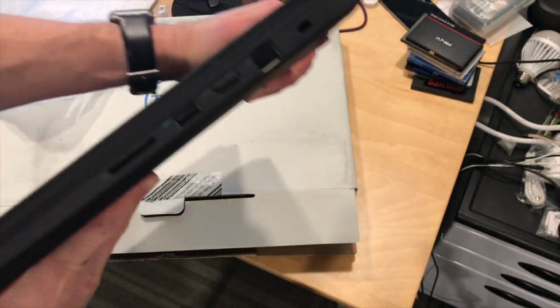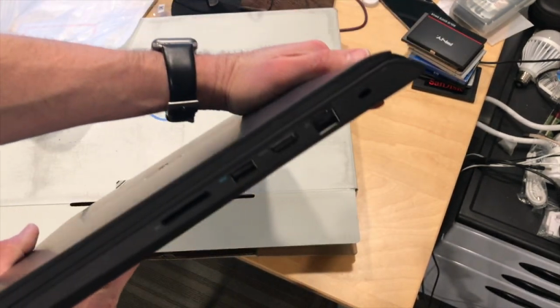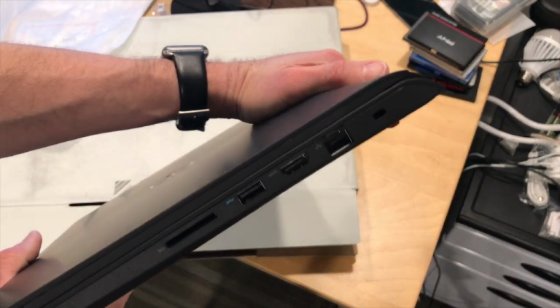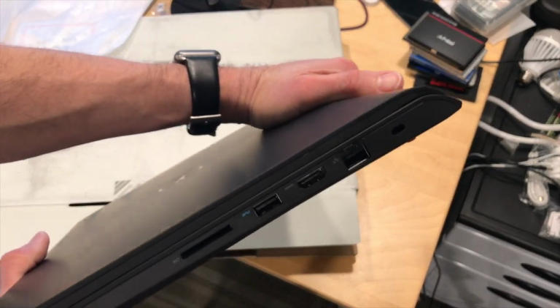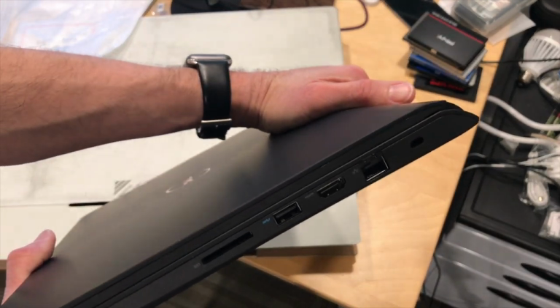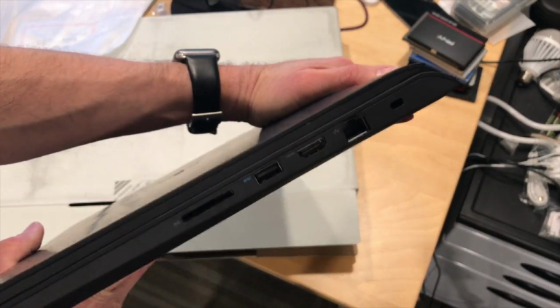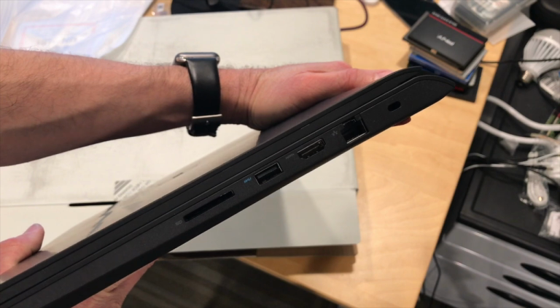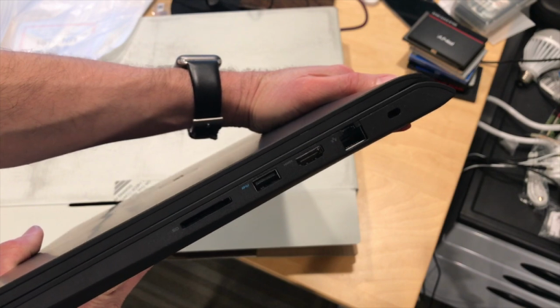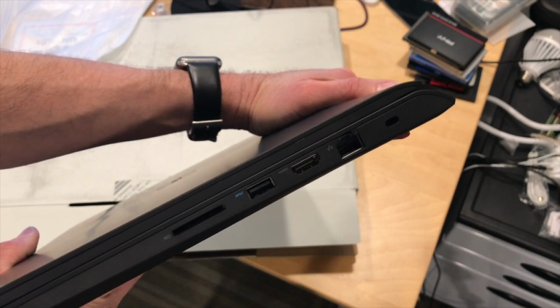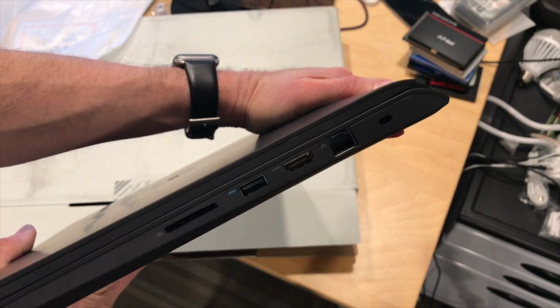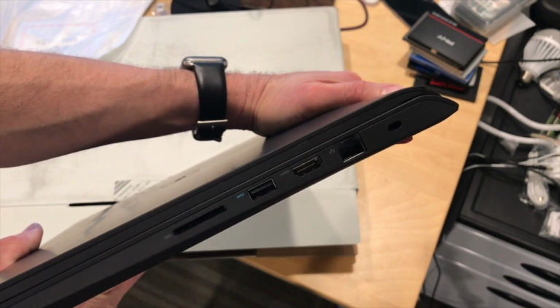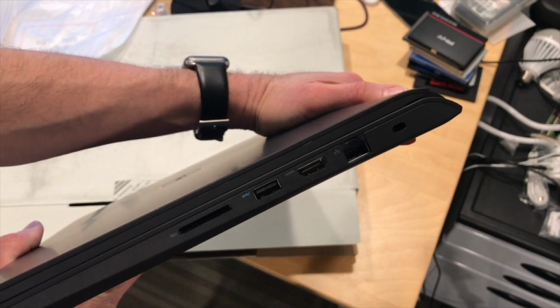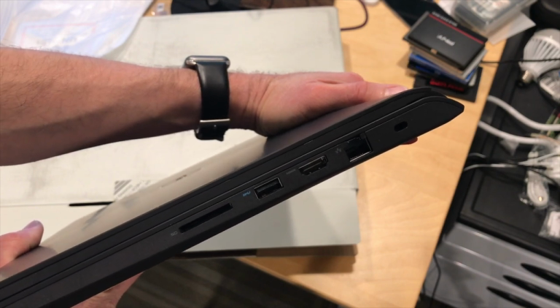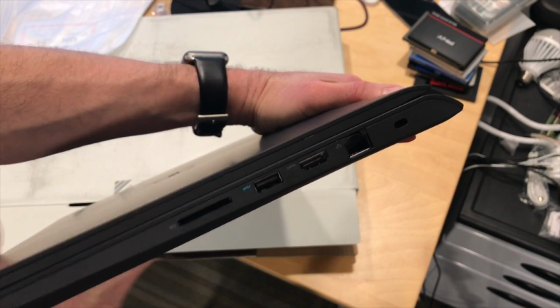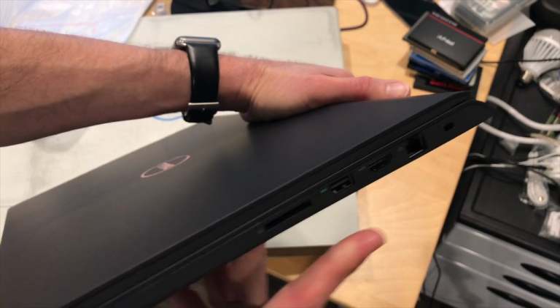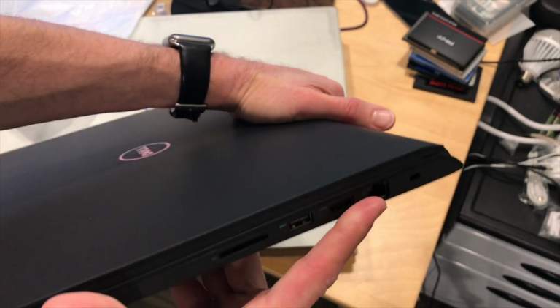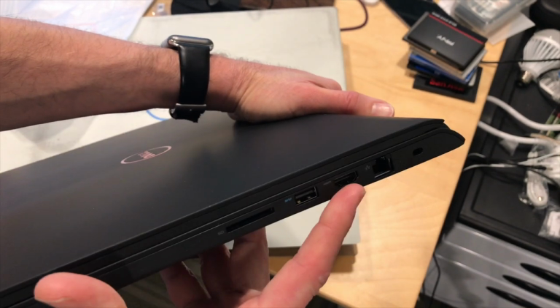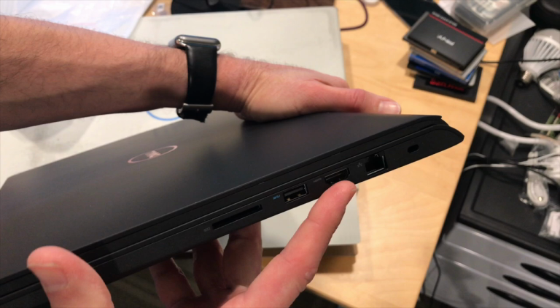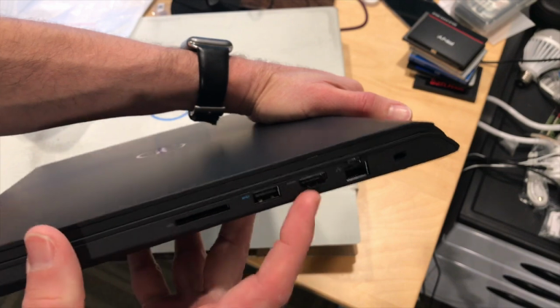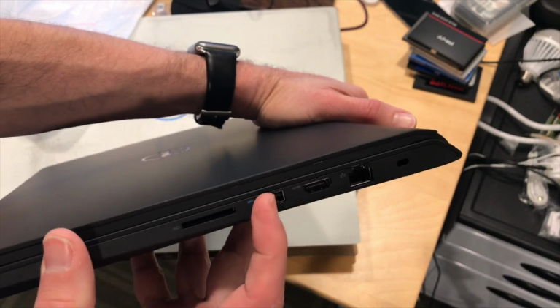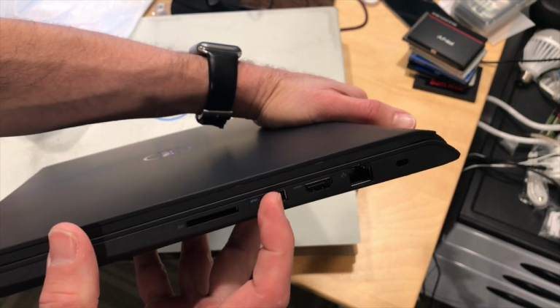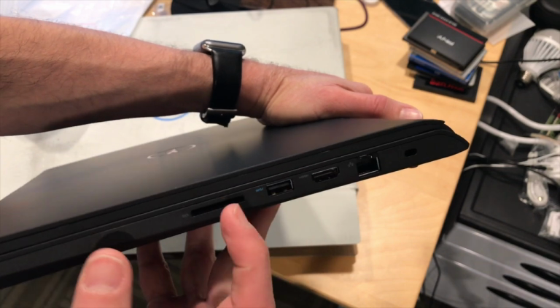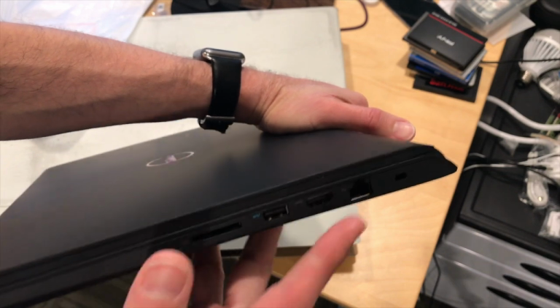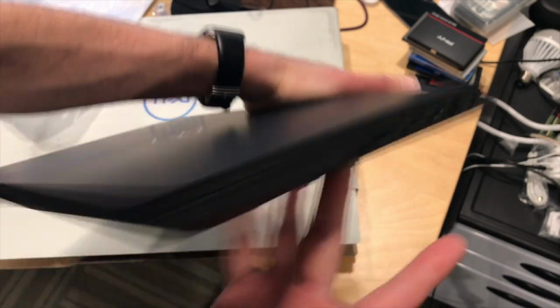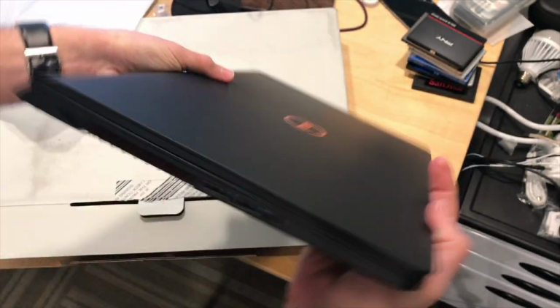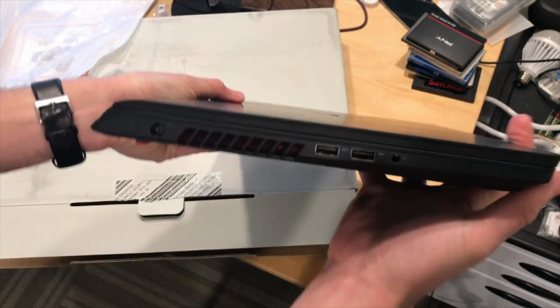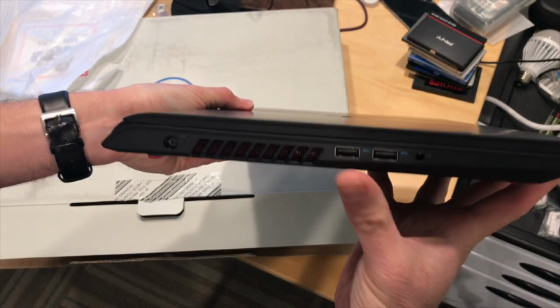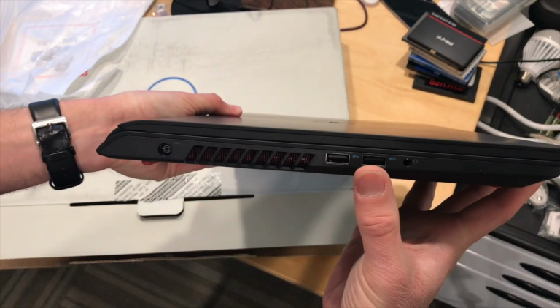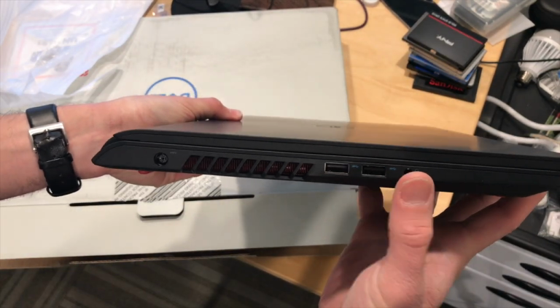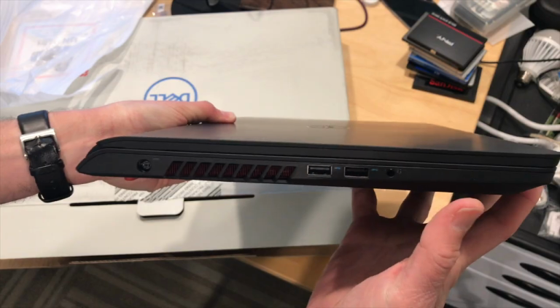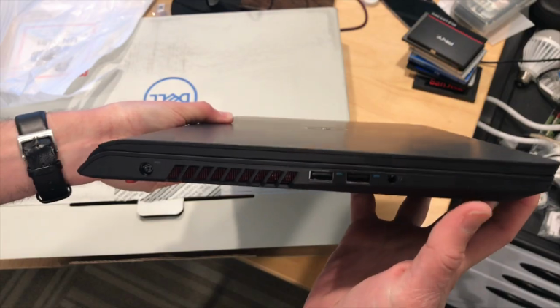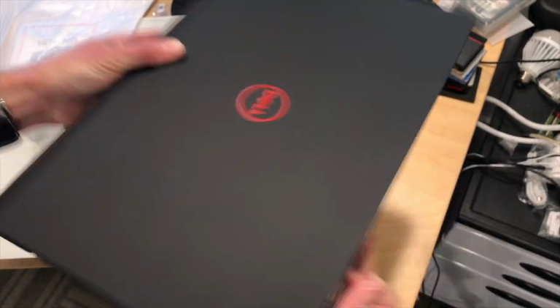Of note, there is no Thunderbolt port on these — I don't think there is one on the Intel version either. You do get a gigabit Ethernet, HDMI output, USB 3 here, and a card reader. On the other side you've got two more USB 3s and a headset jack.